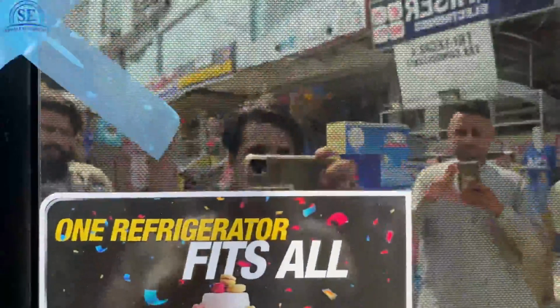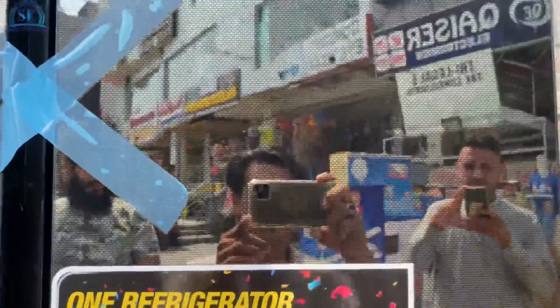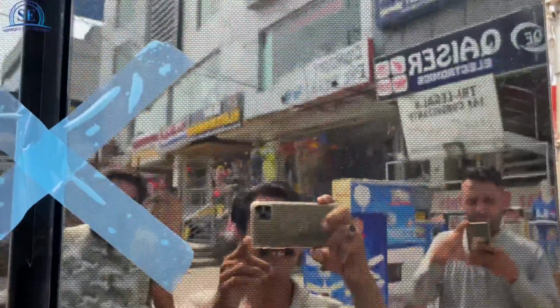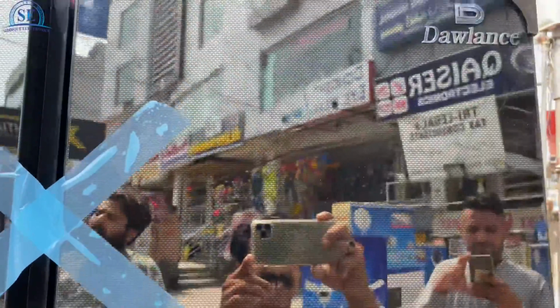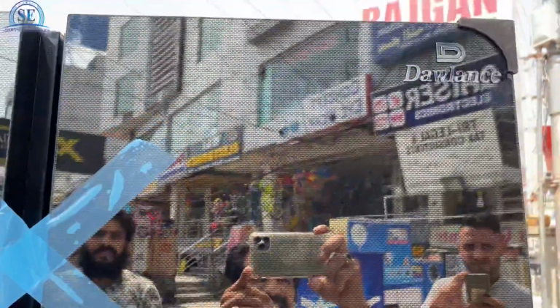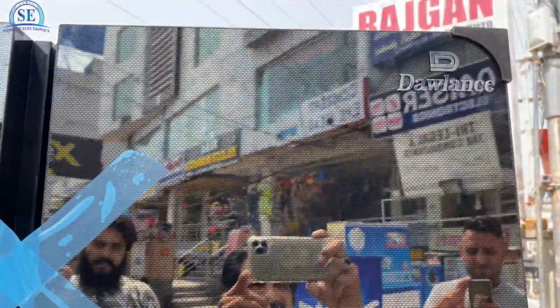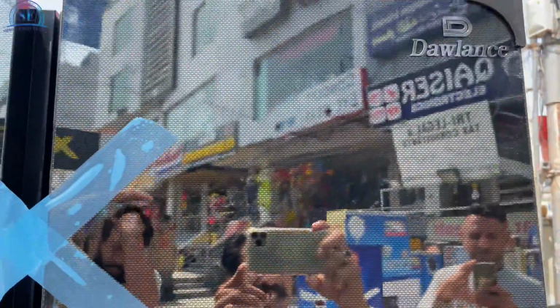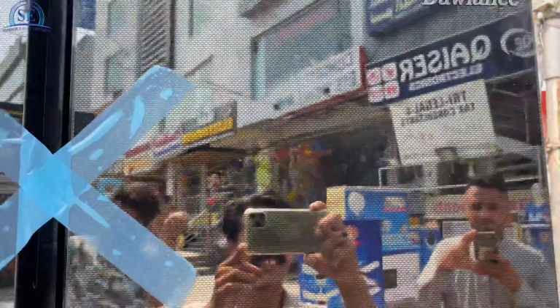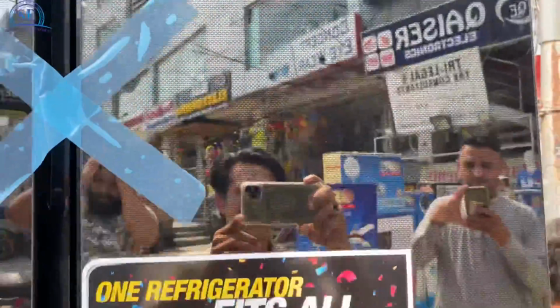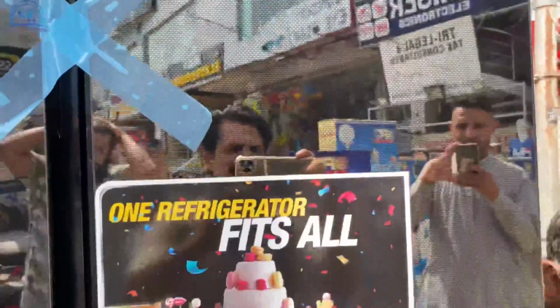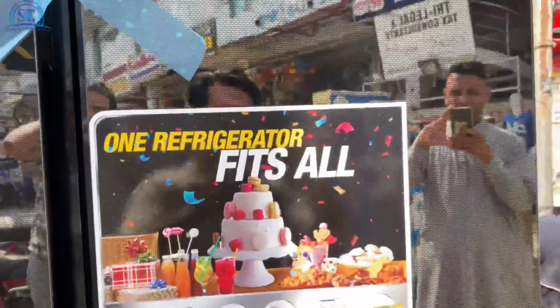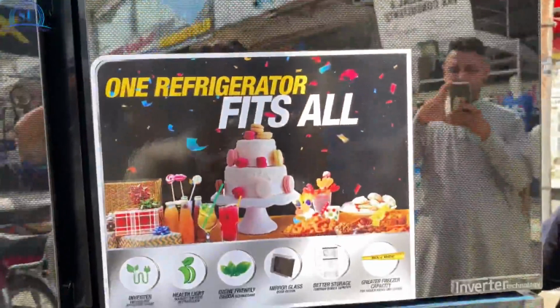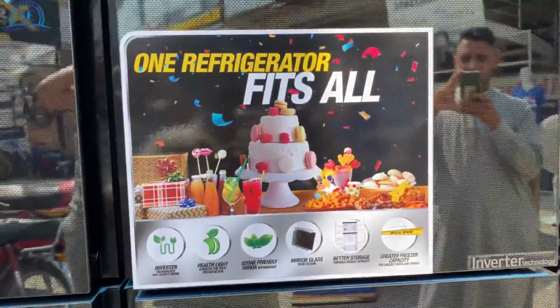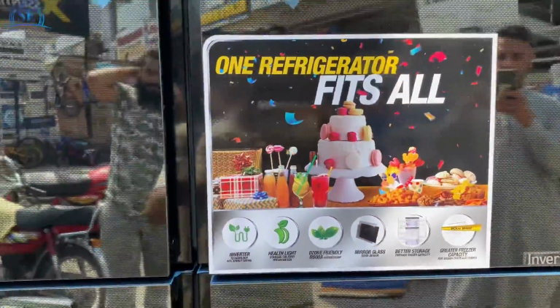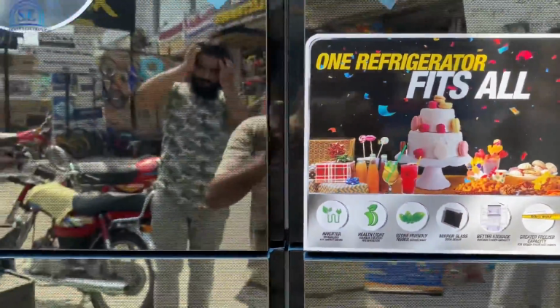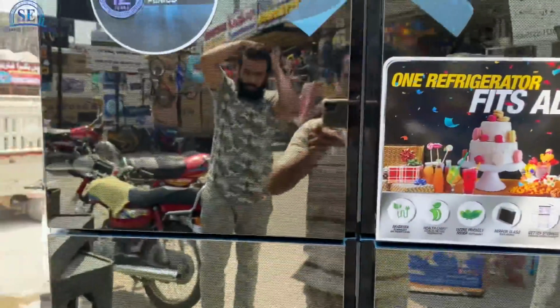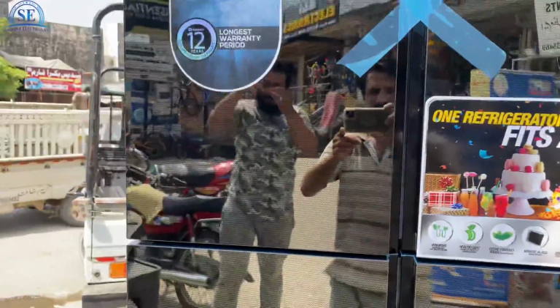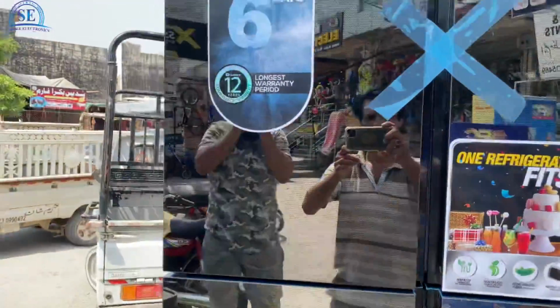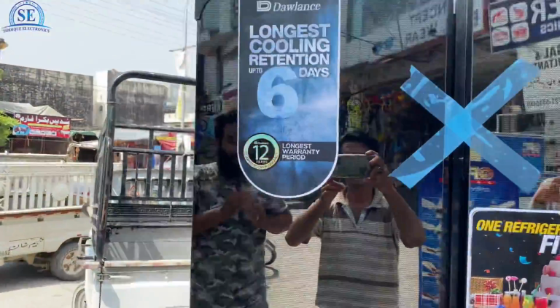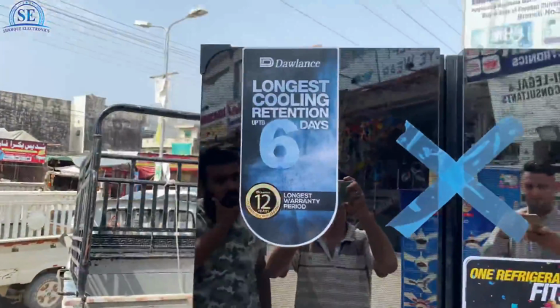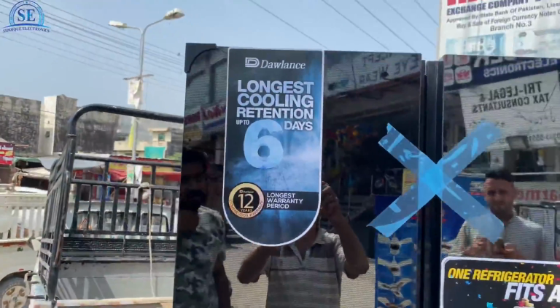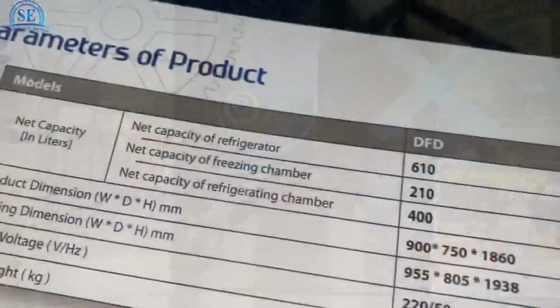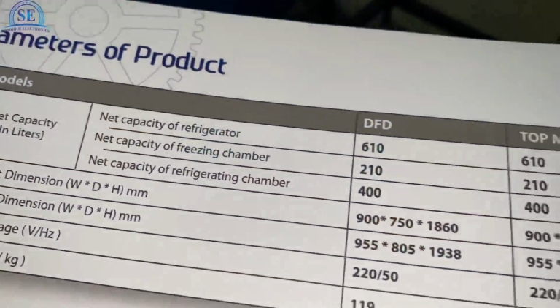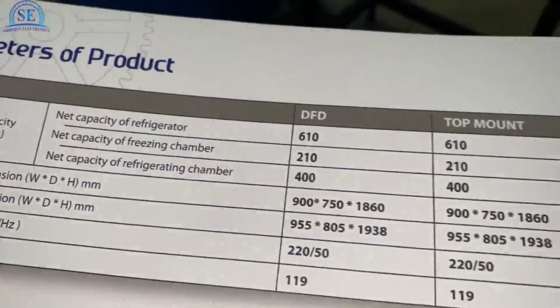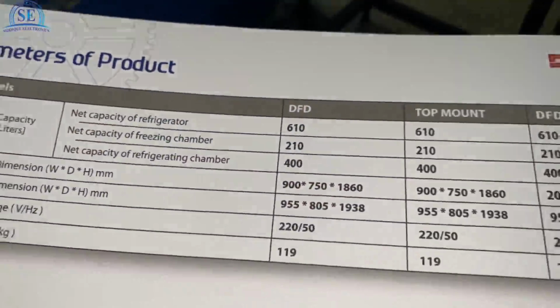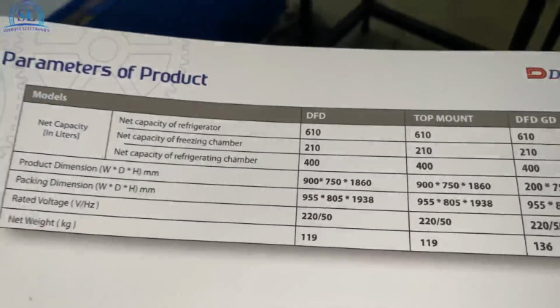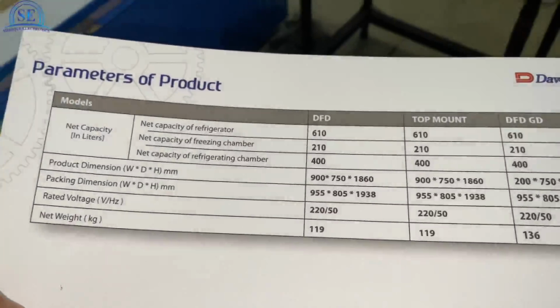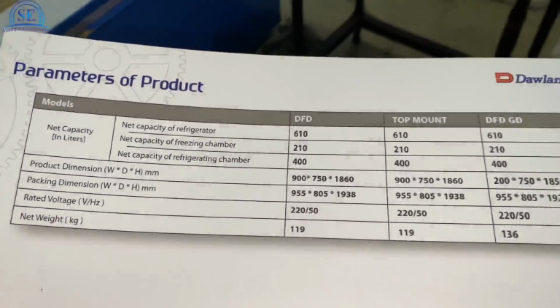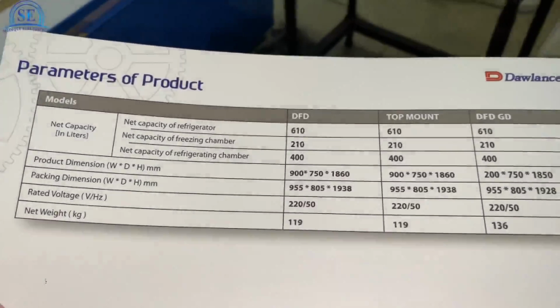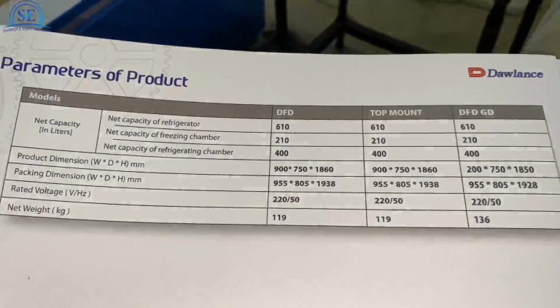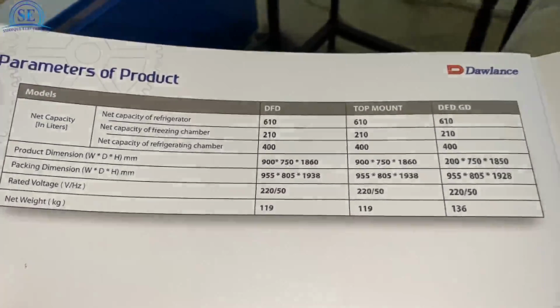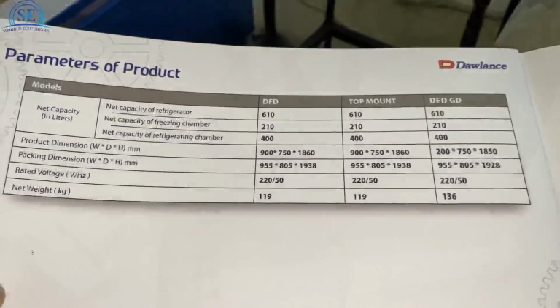And if you want to buy it from someone else, you will get it, but if there are more delivery charges, they will pay you. This refrigerator is top of the list and it is a good refrigerator.